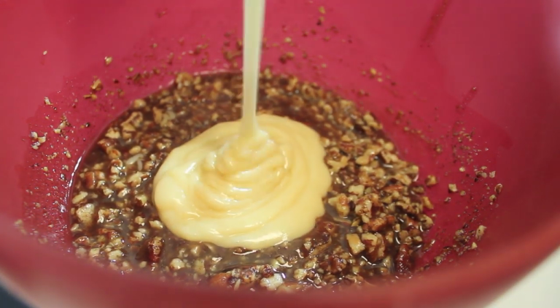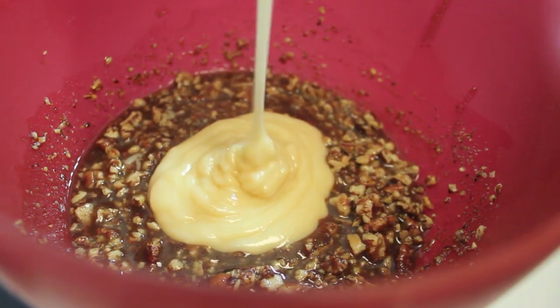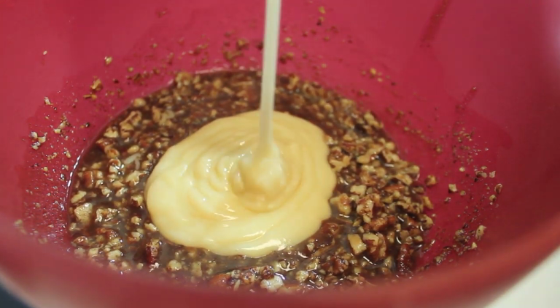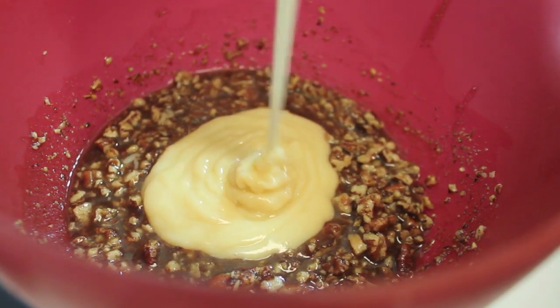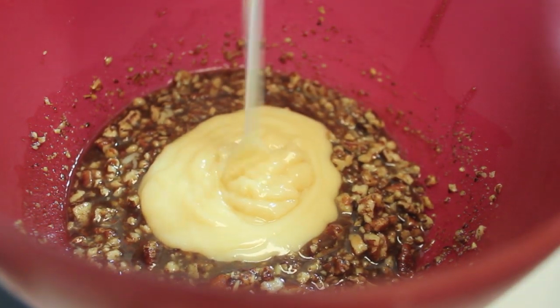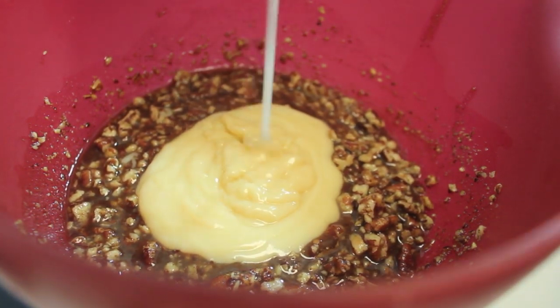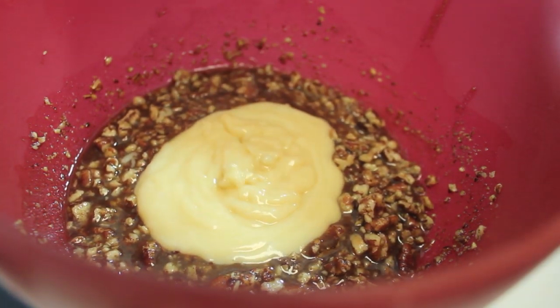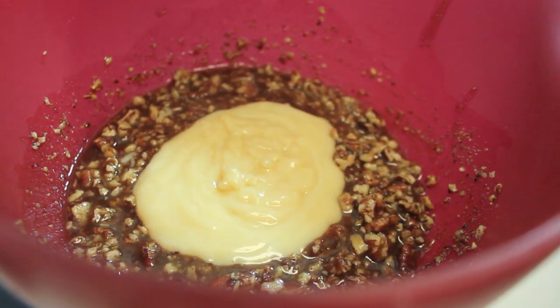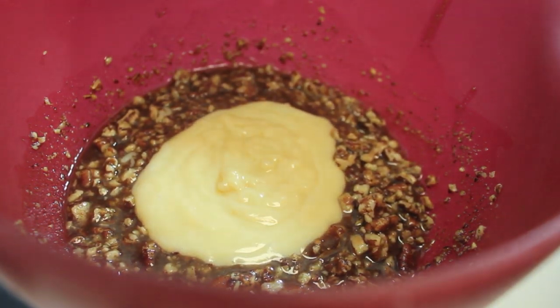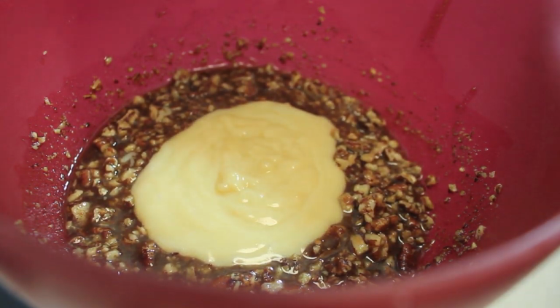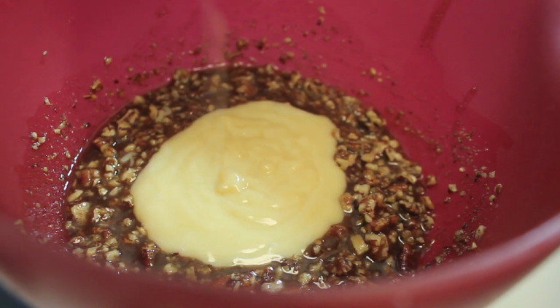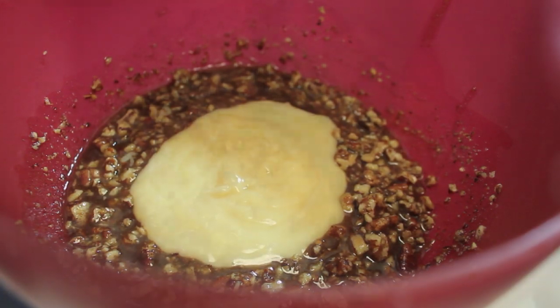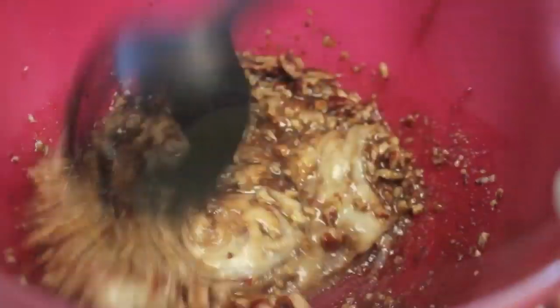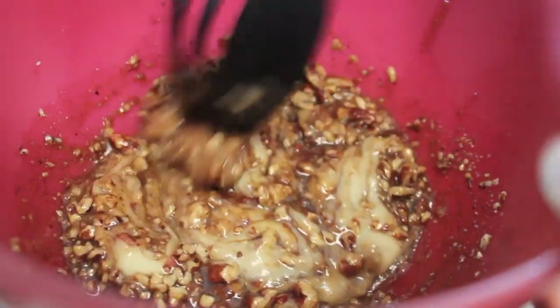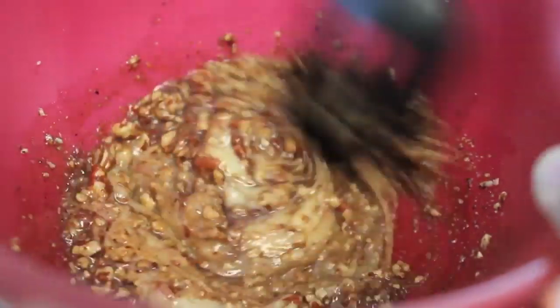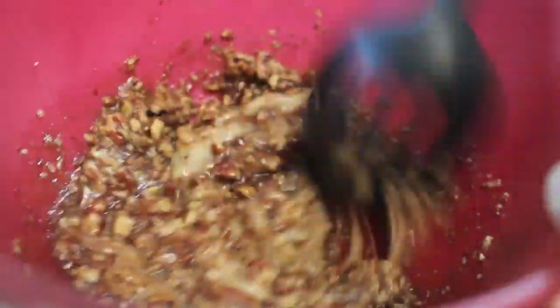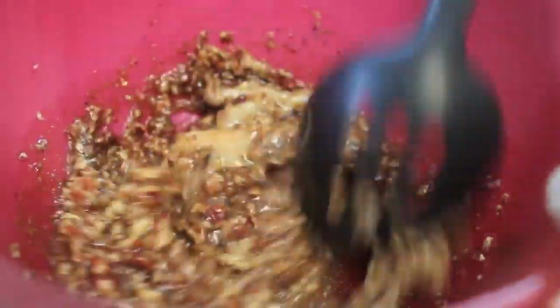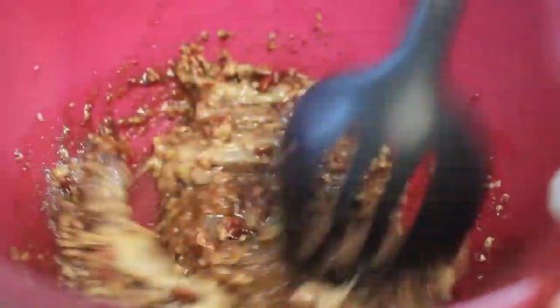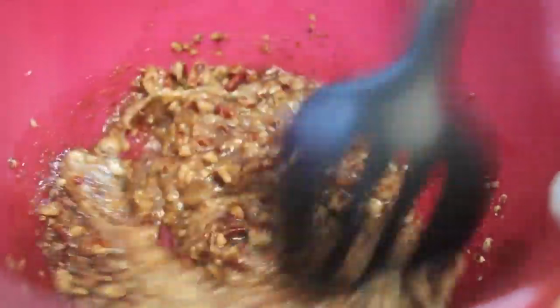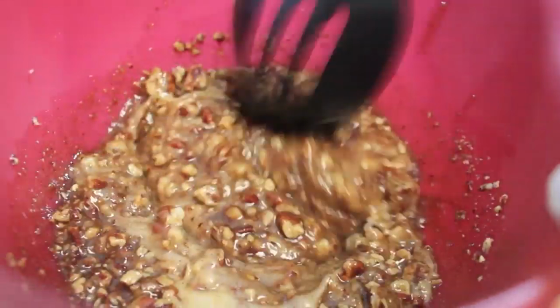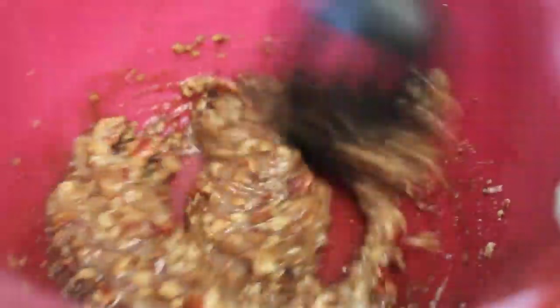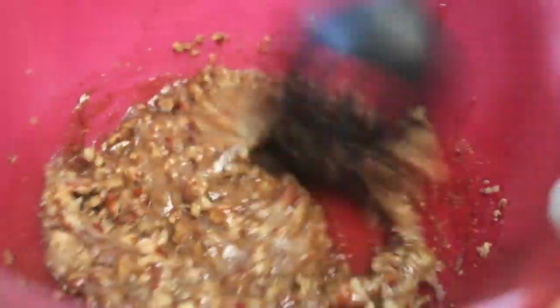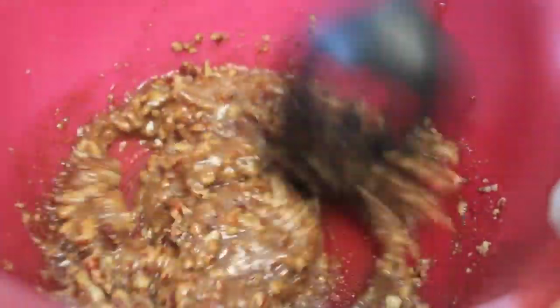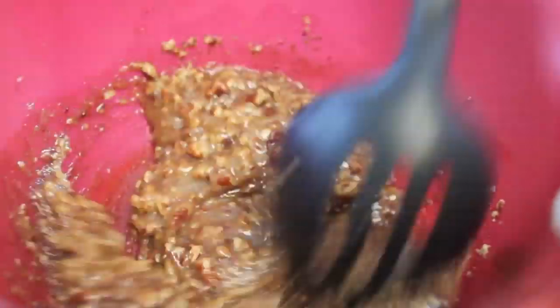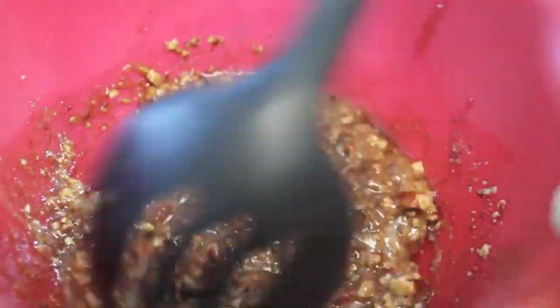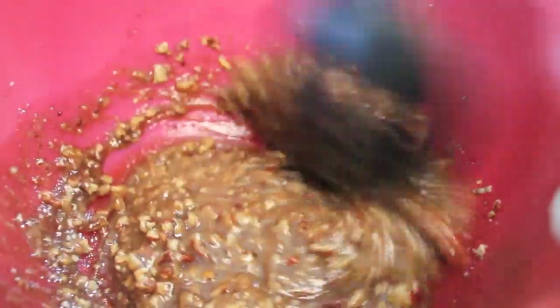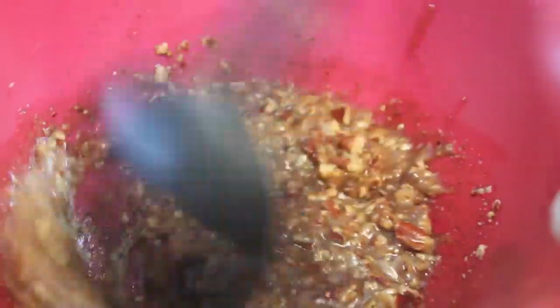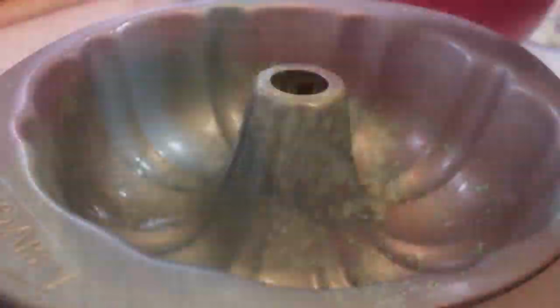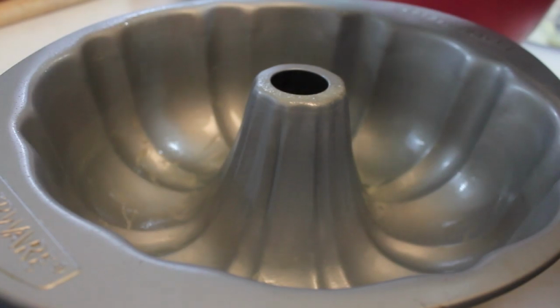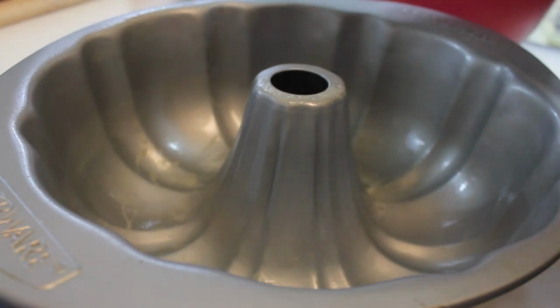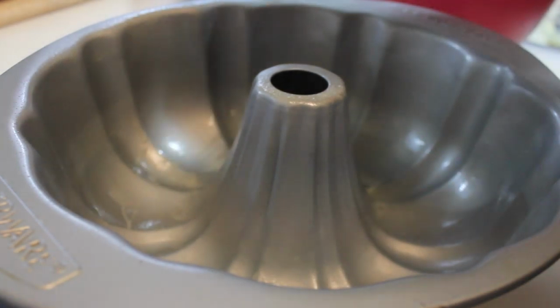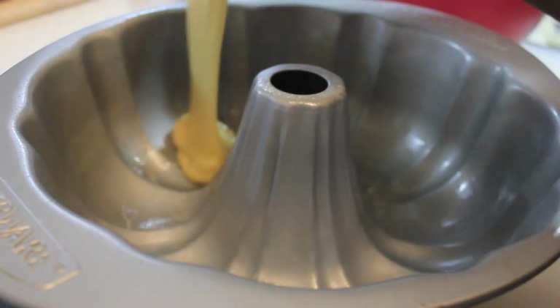I'm going to add a couple tablespoons of my cake mix that I made previously, and make sure everything is well combined throughout this bowl. Once it is, we are ready to build our cake.